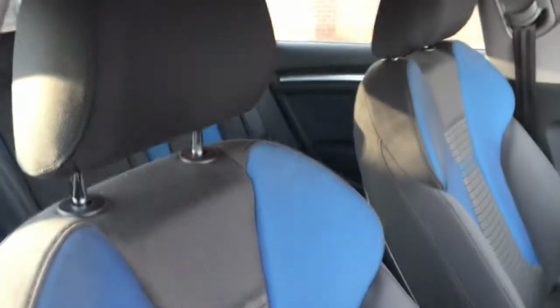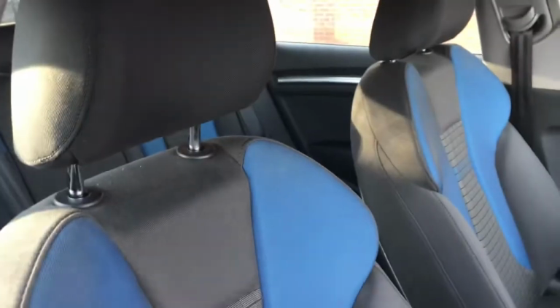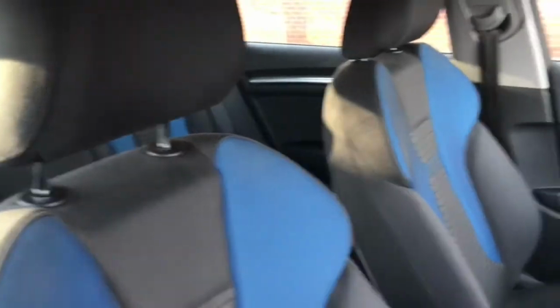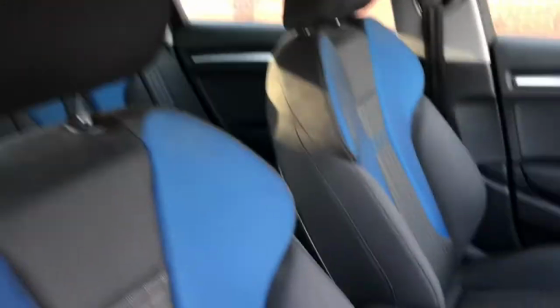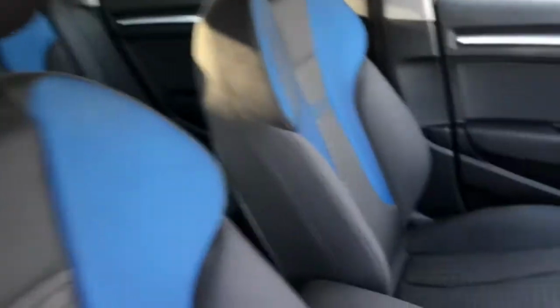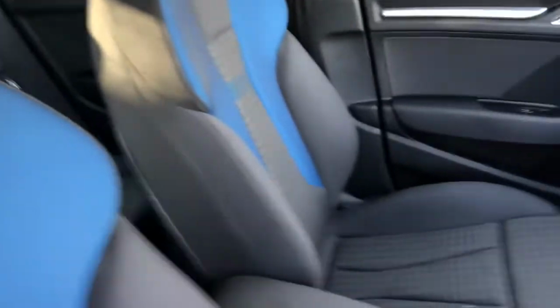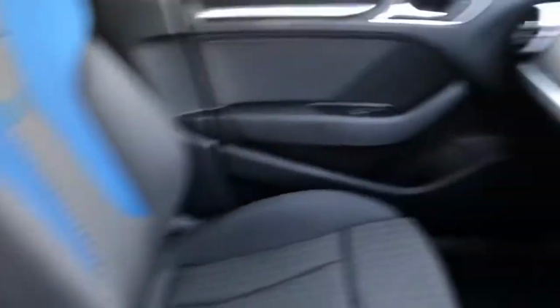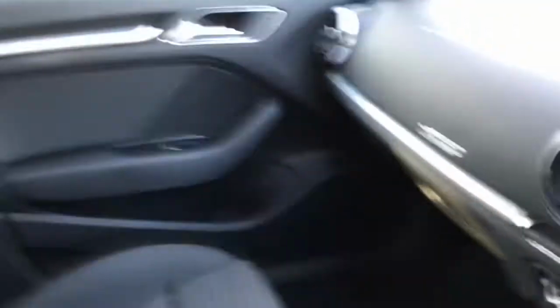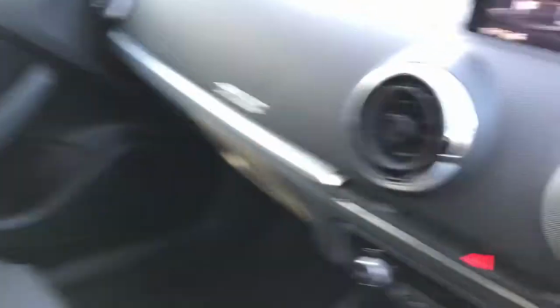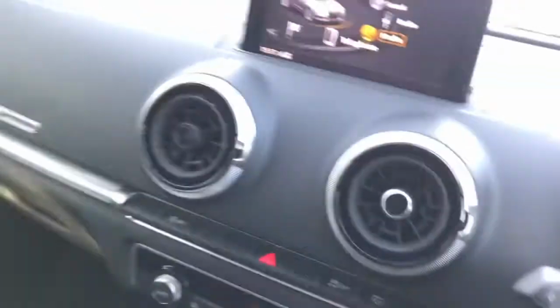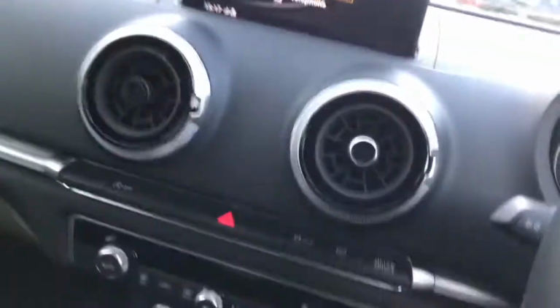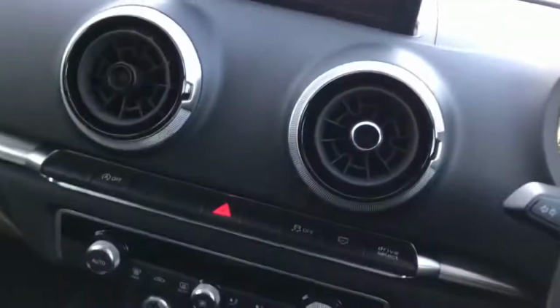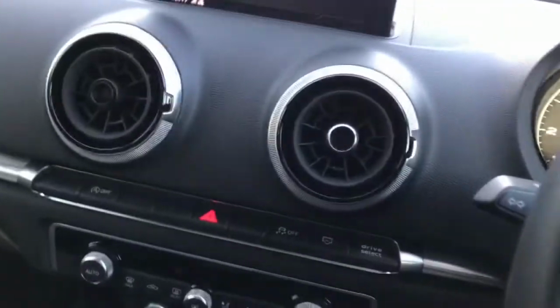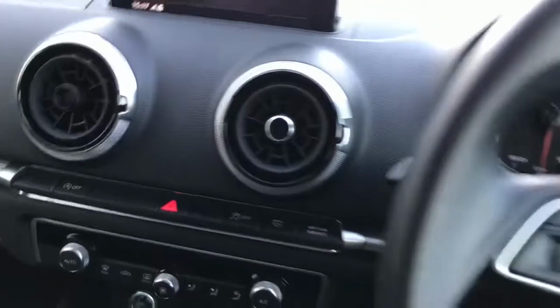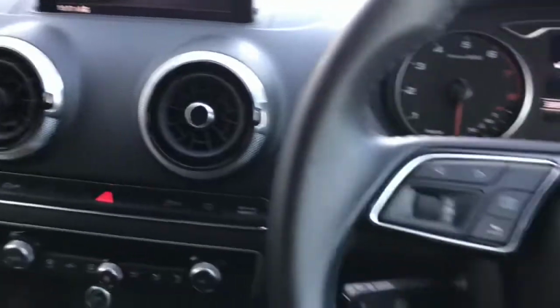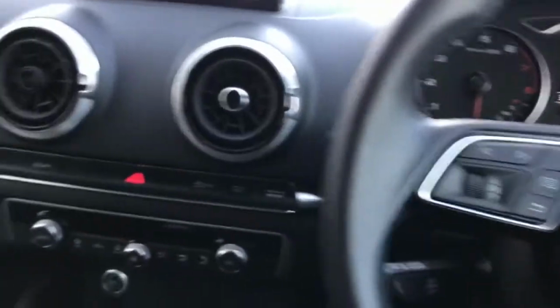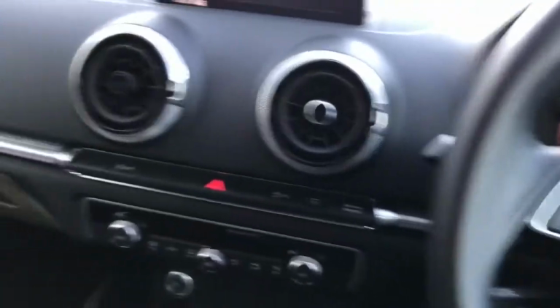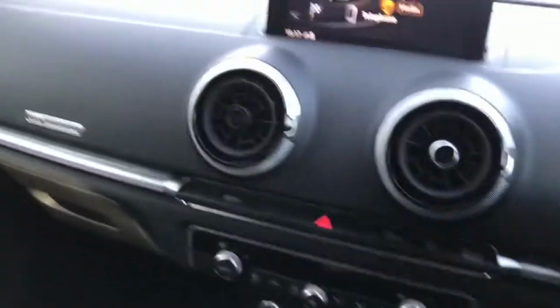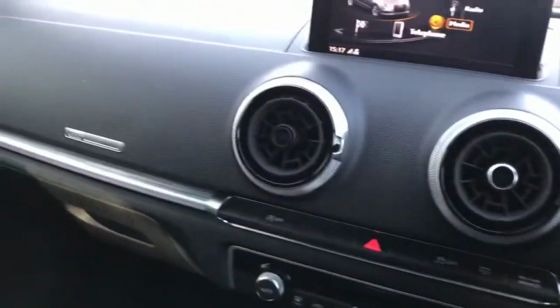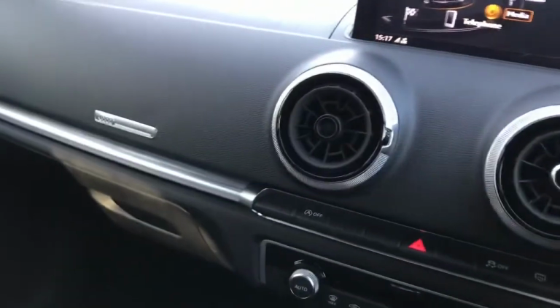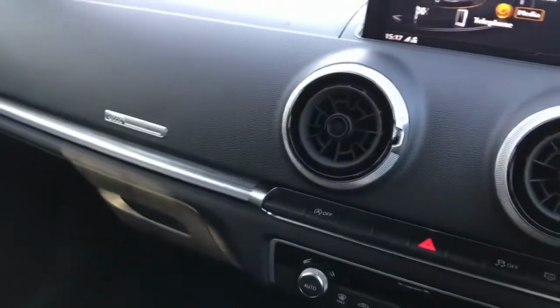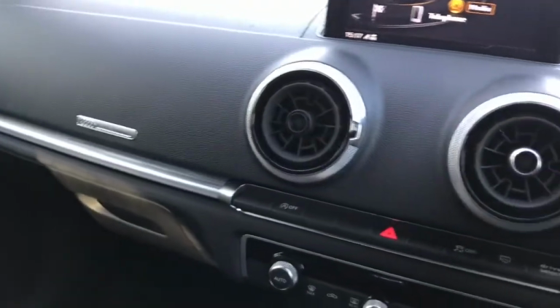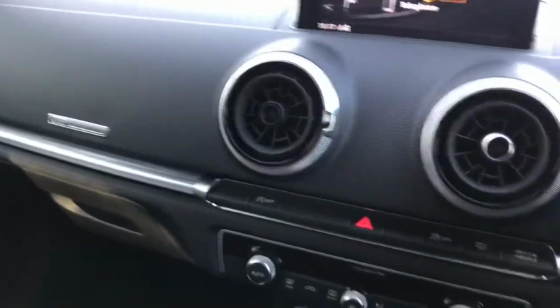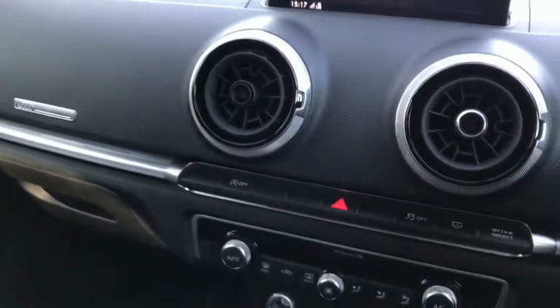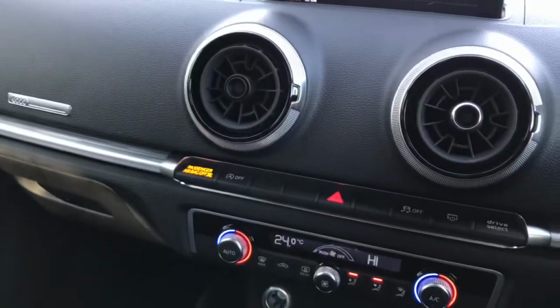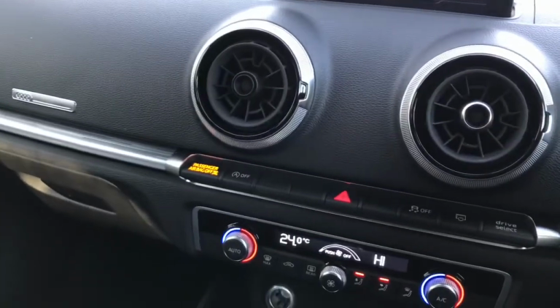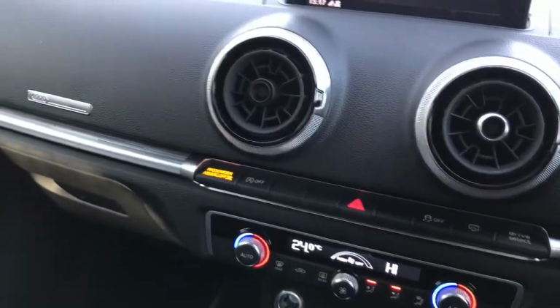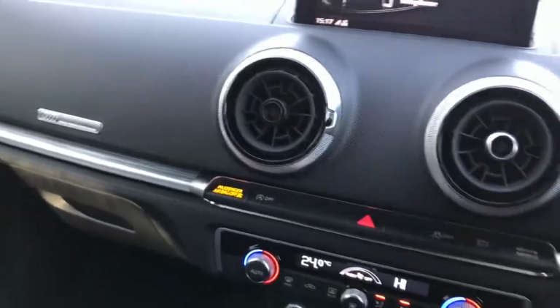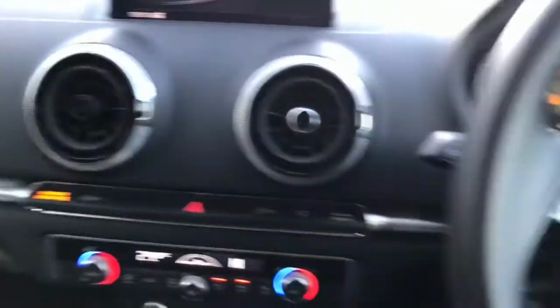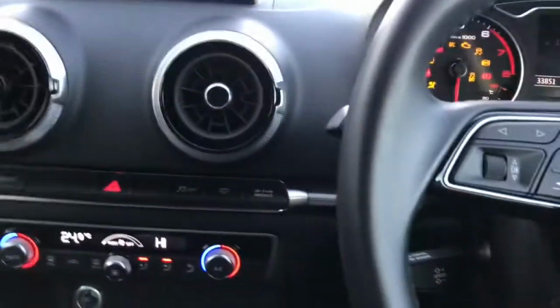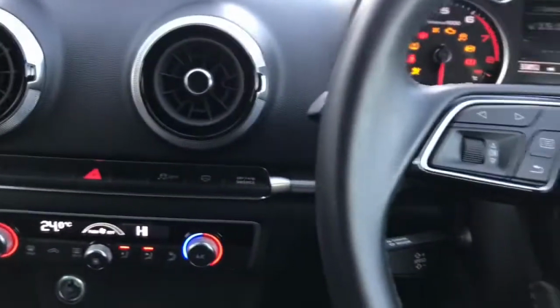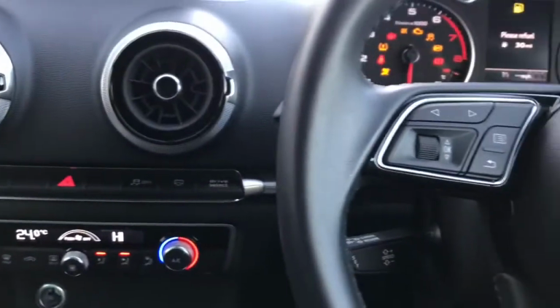I'm just giving you another look as this is also on your front seats. And getting into the driver's seat, you do have a start-stop engine, so I'll just turn that on now.